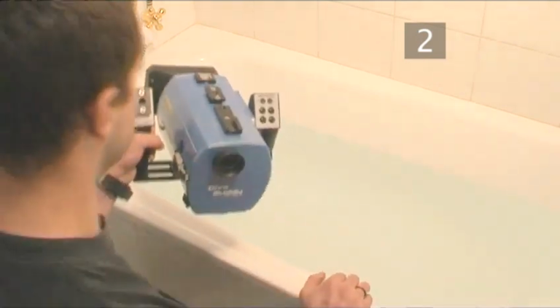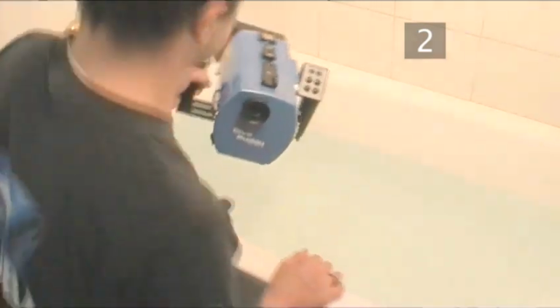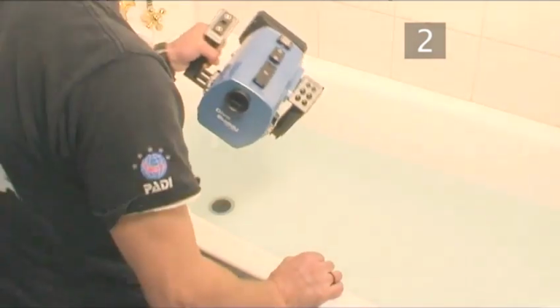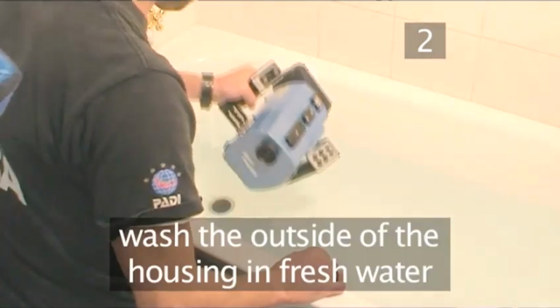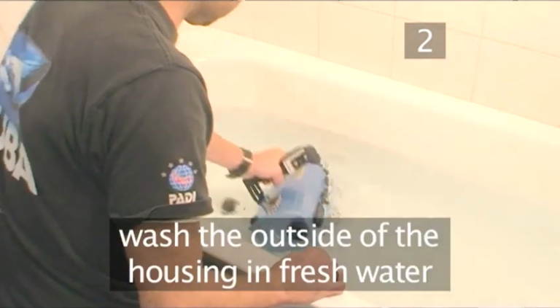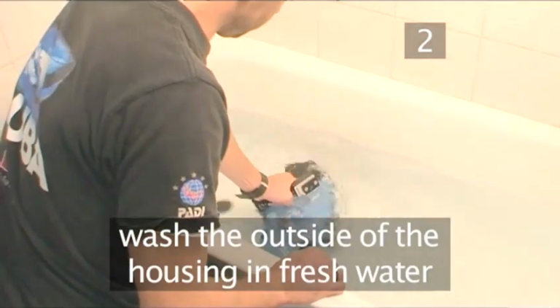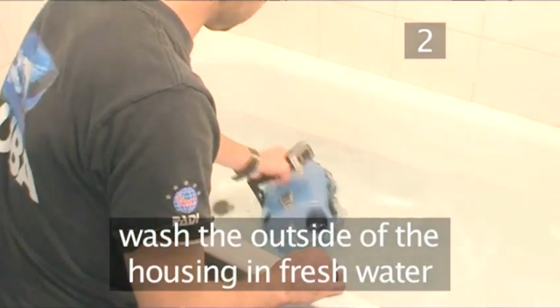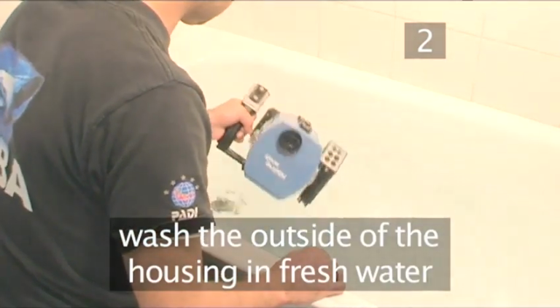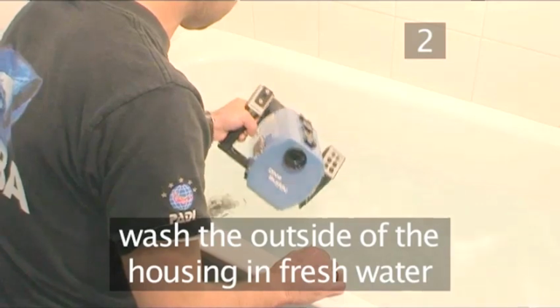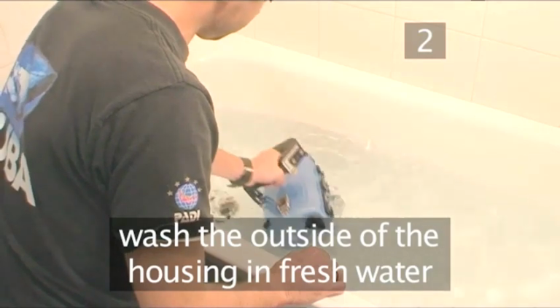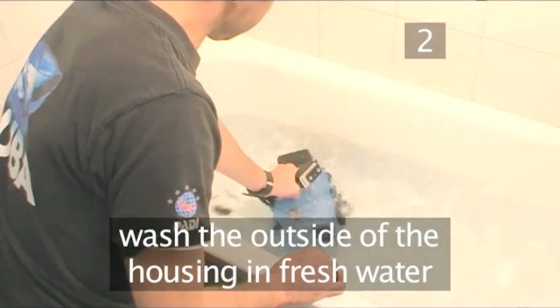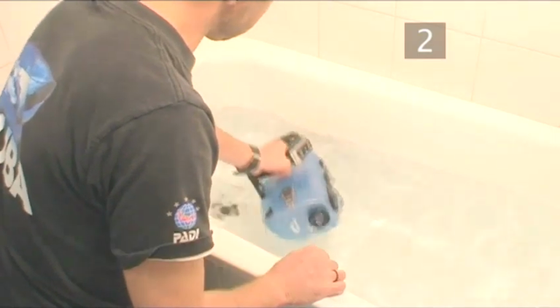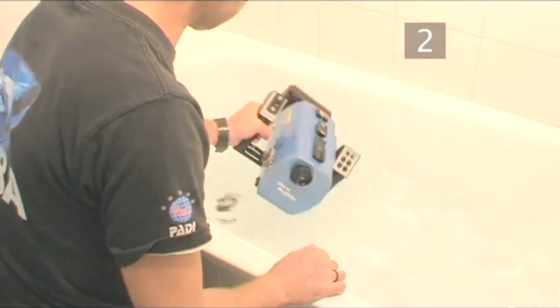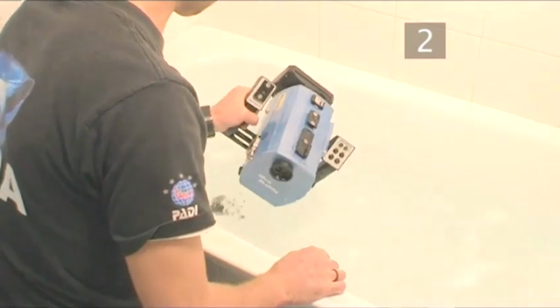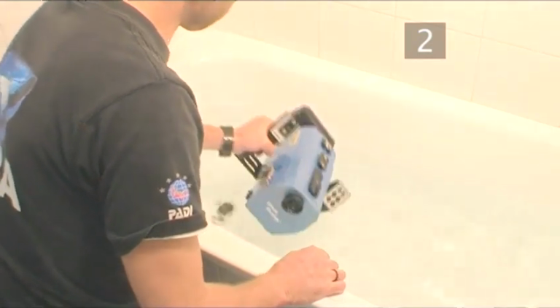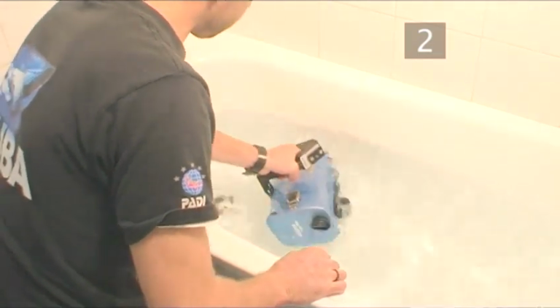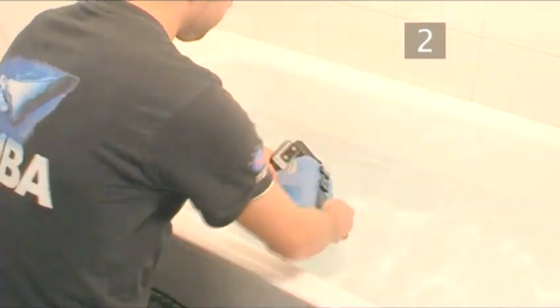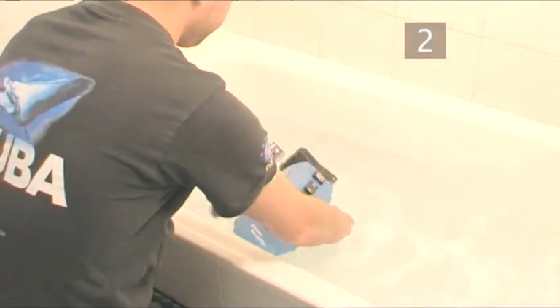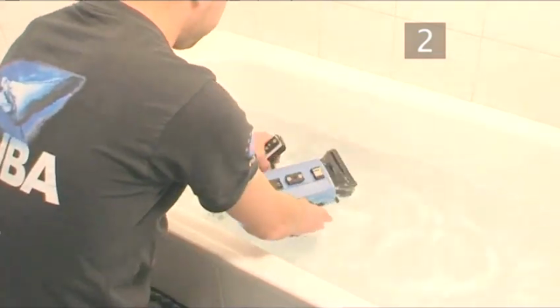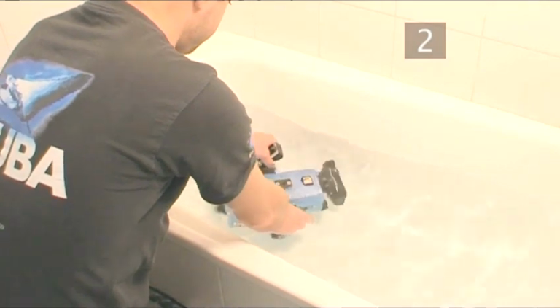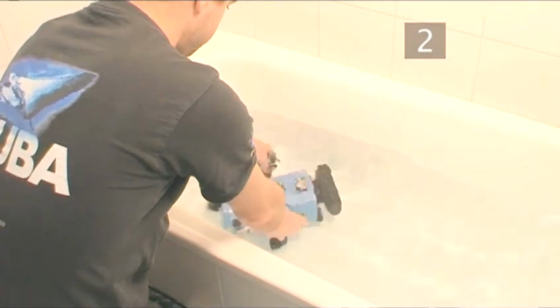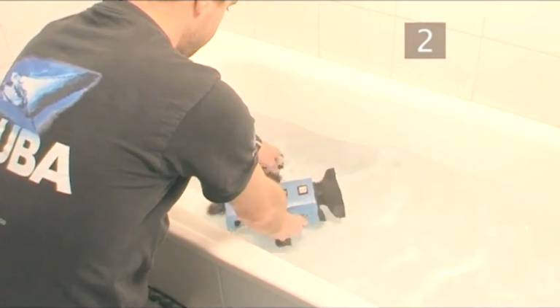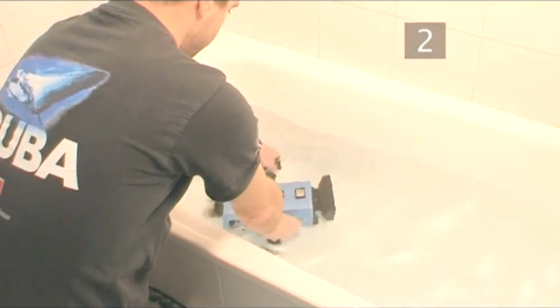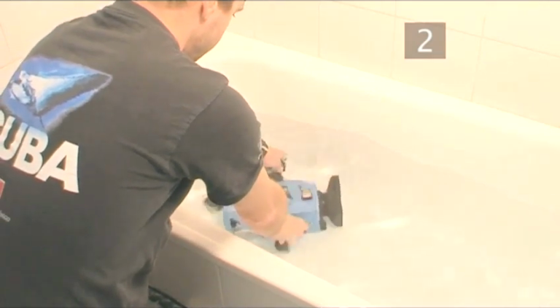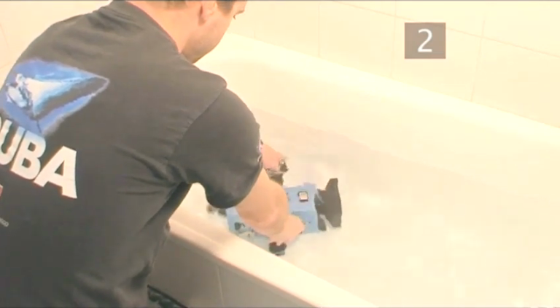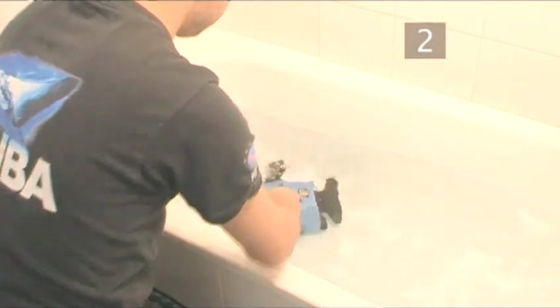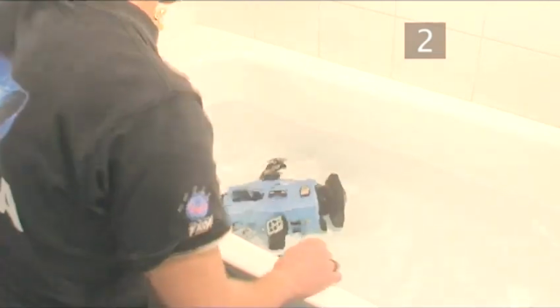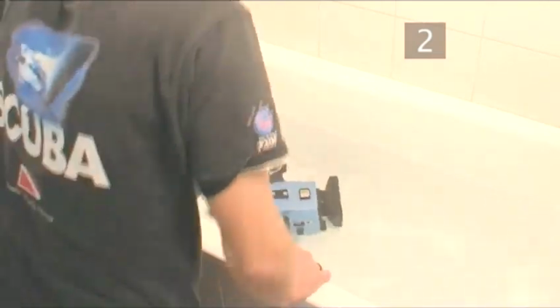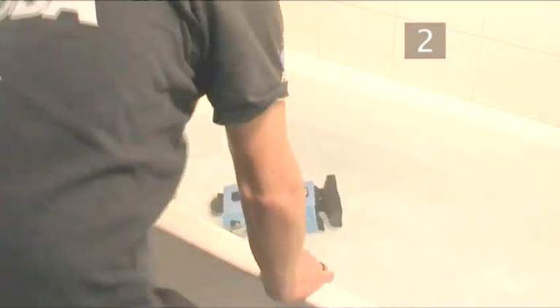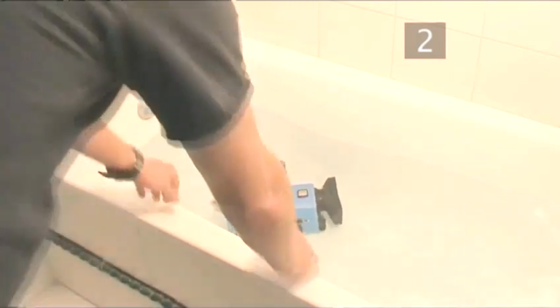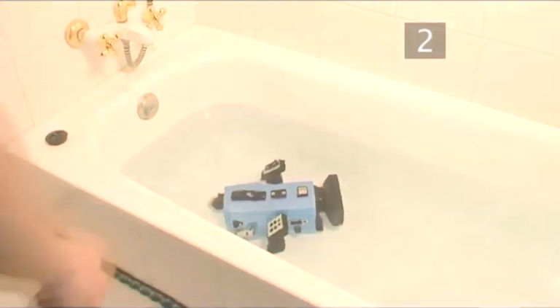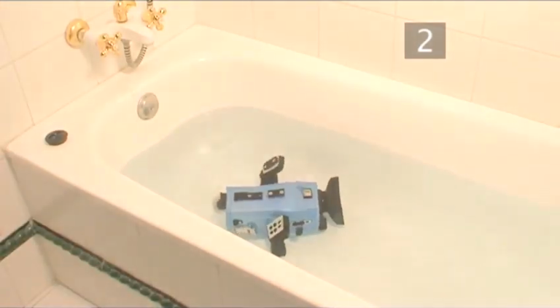Most importantly, wash the outer housing after every use in fresh water. You mustn't let salt water dry on the joints of the controls and metal fittings.